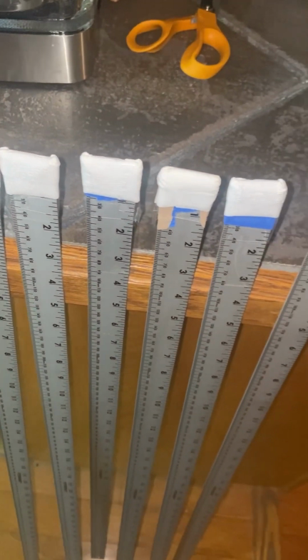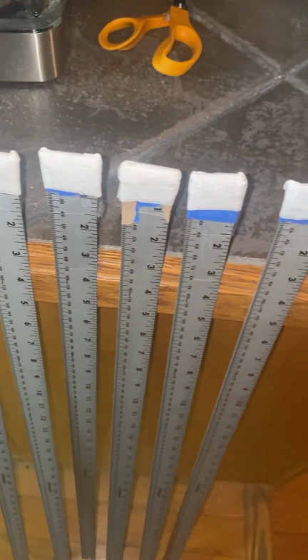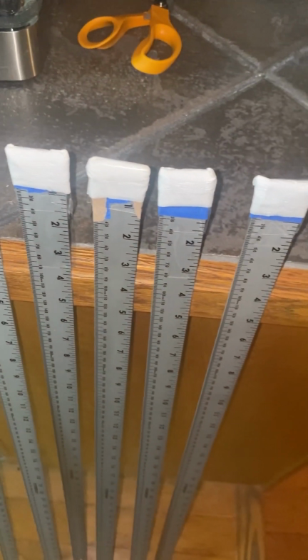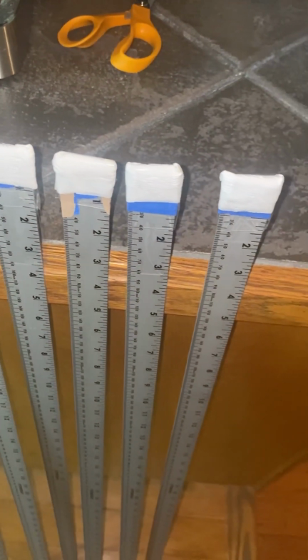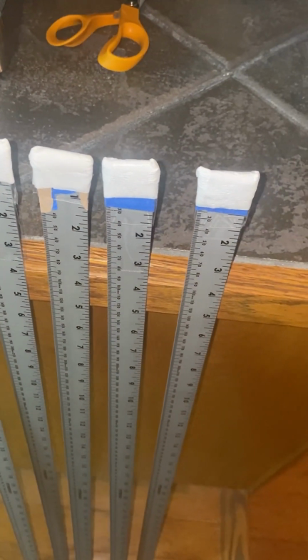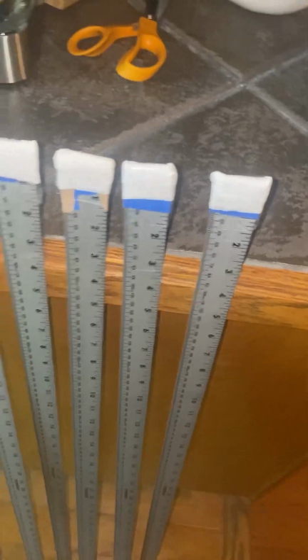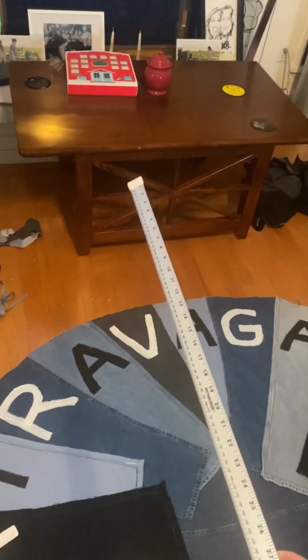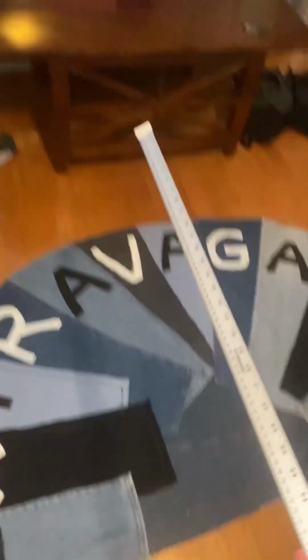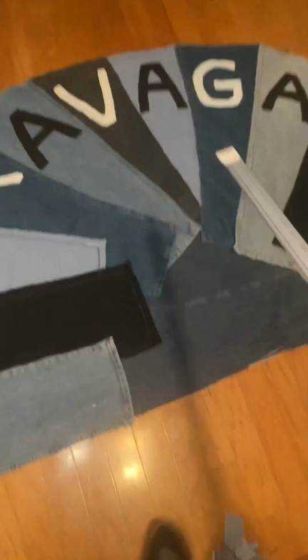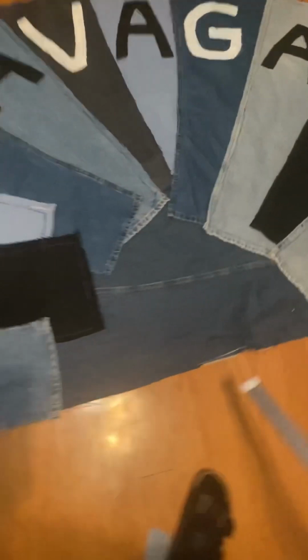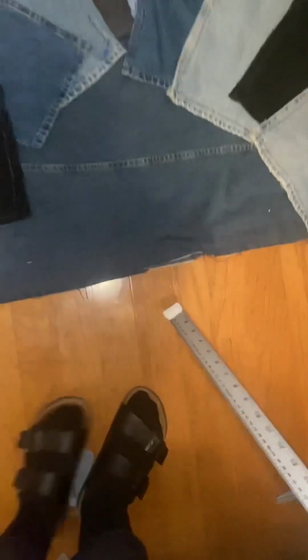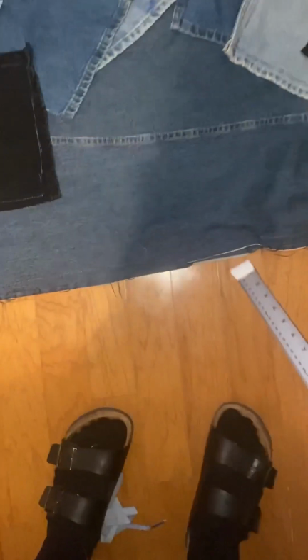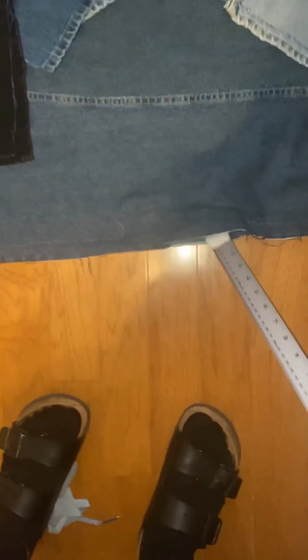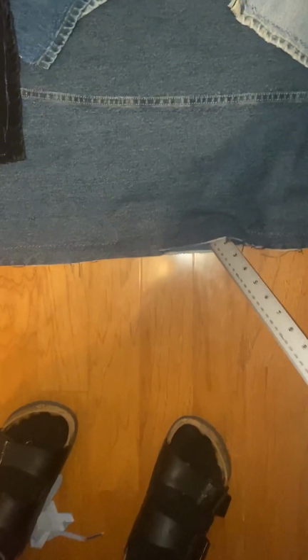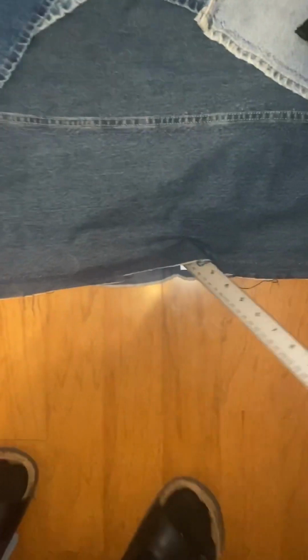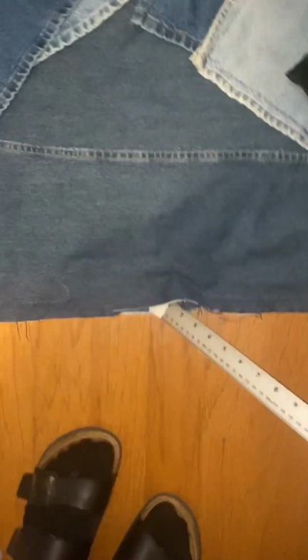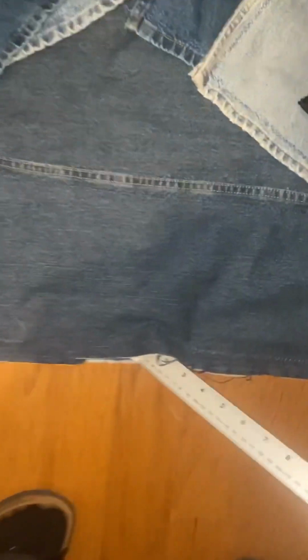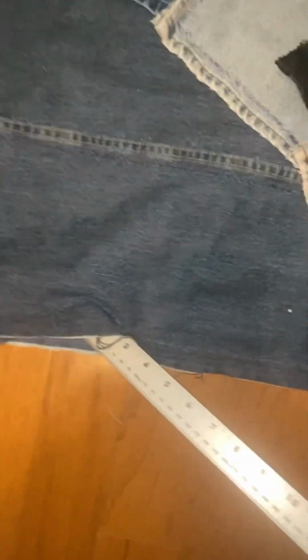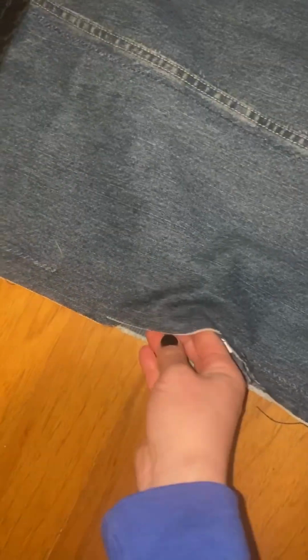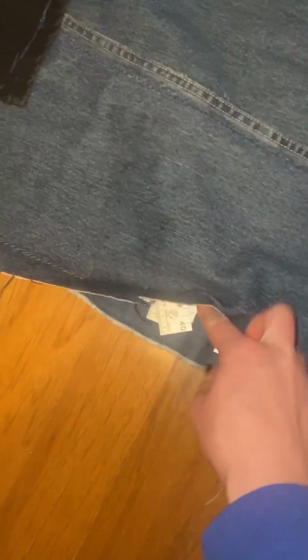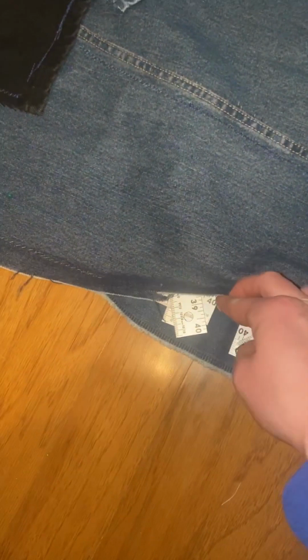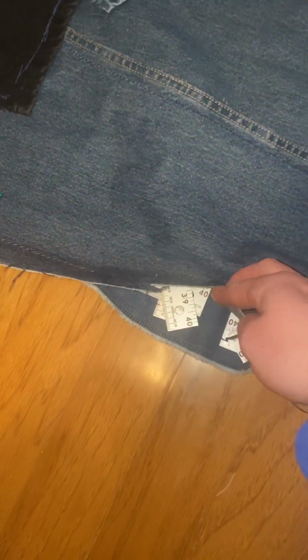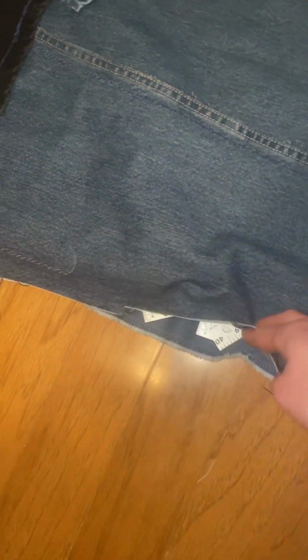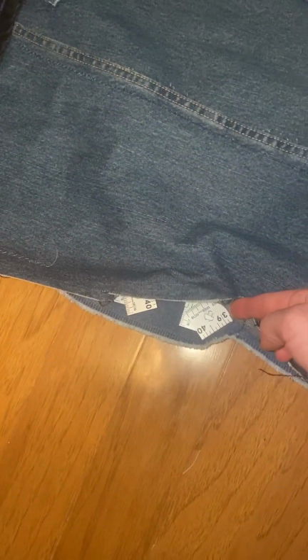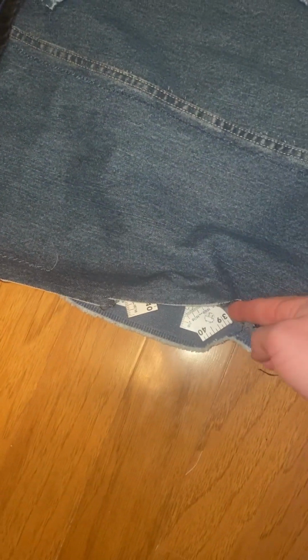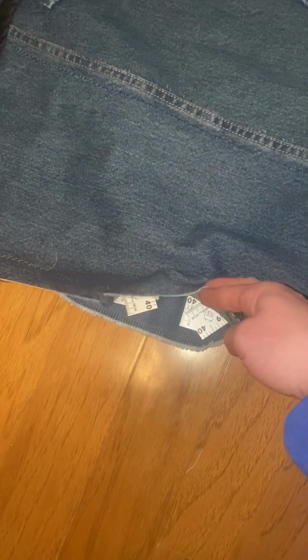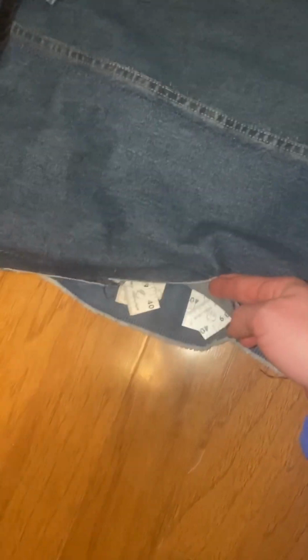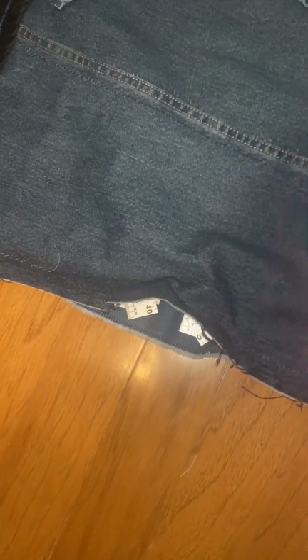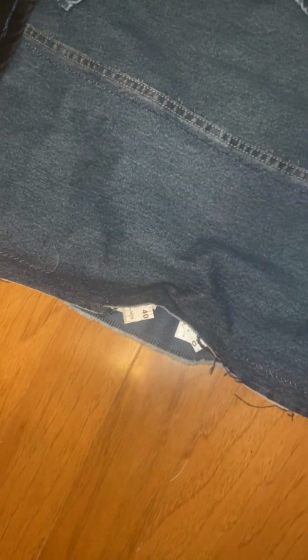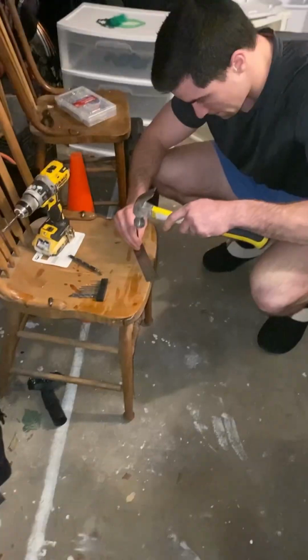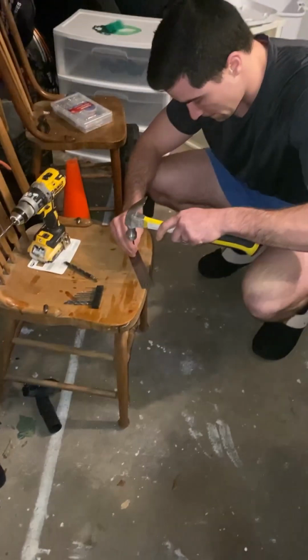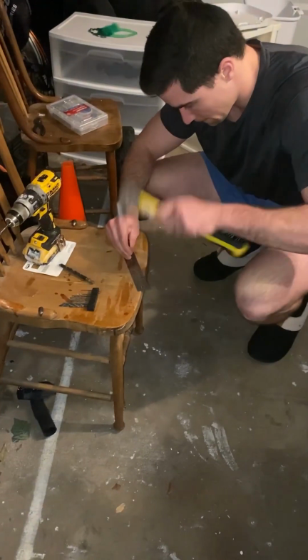I had to put band-aids, tape, and paper towels over the corners of the yardstick to make it so it wouldn't stab through the denim whenever I put it in, and then measure out where each of the slots I needed to make would be.